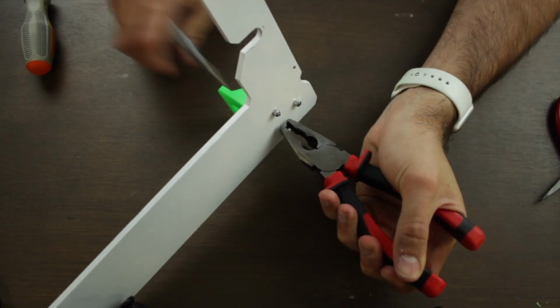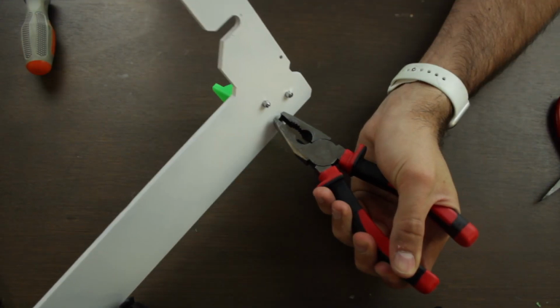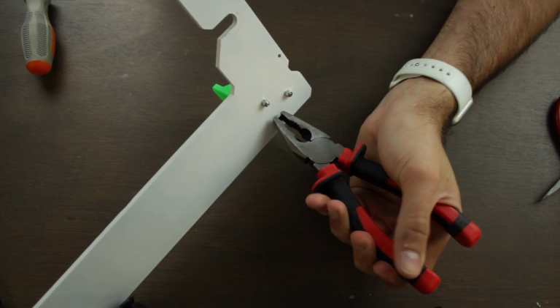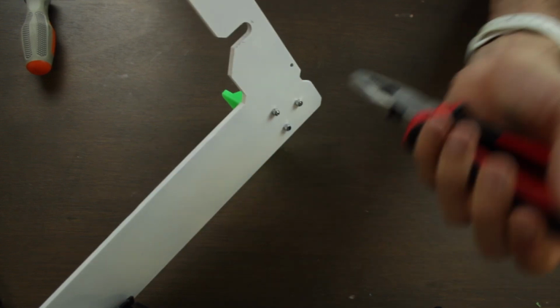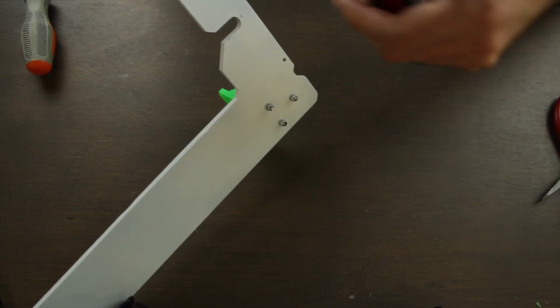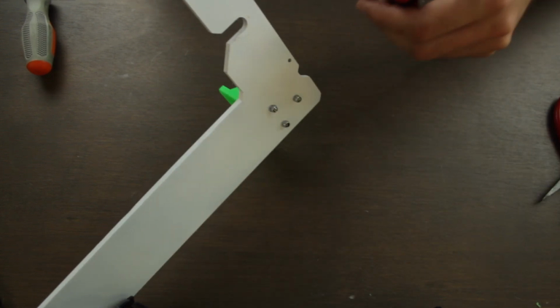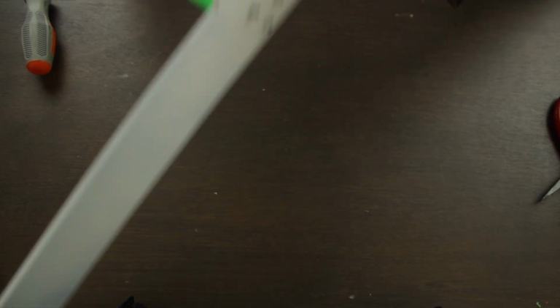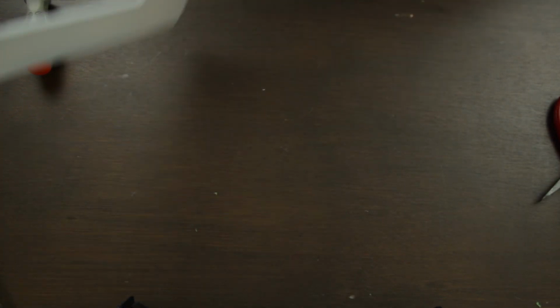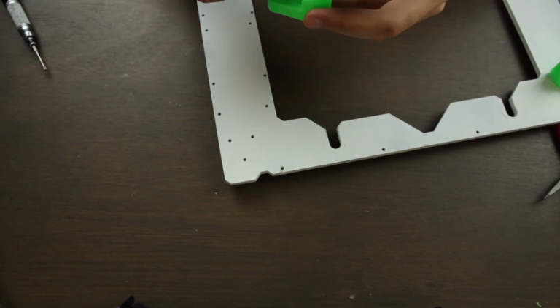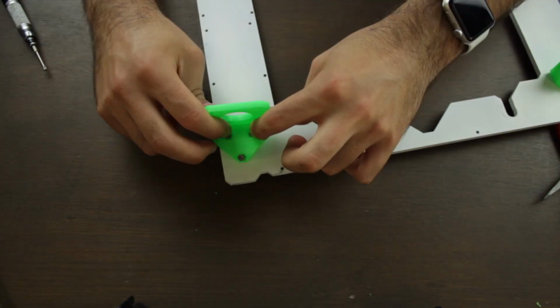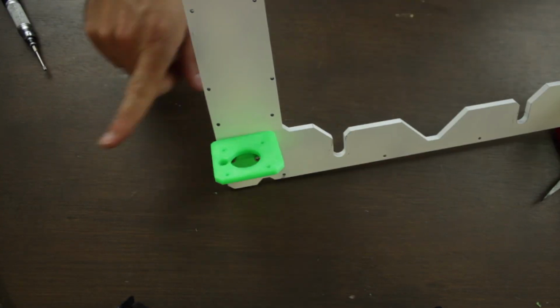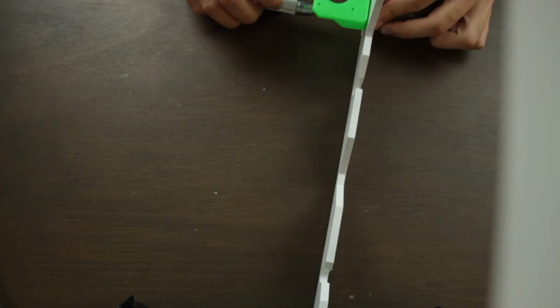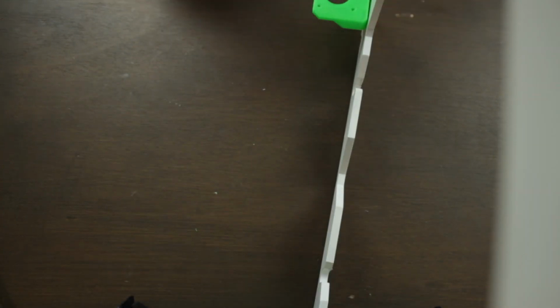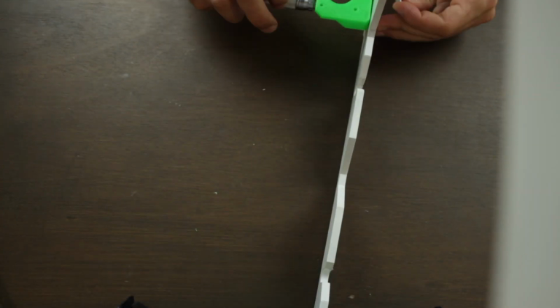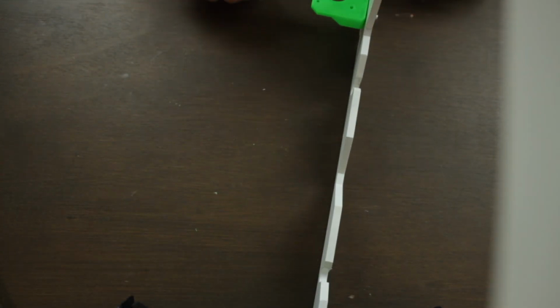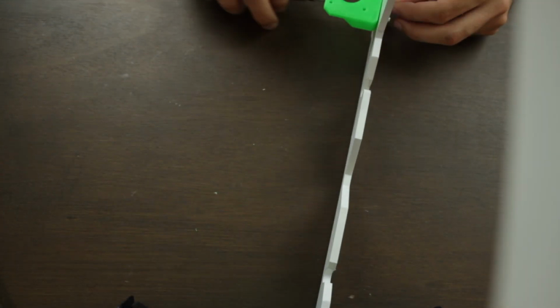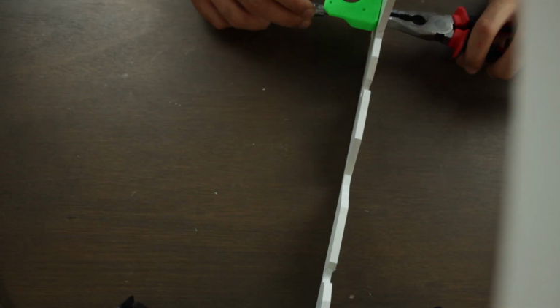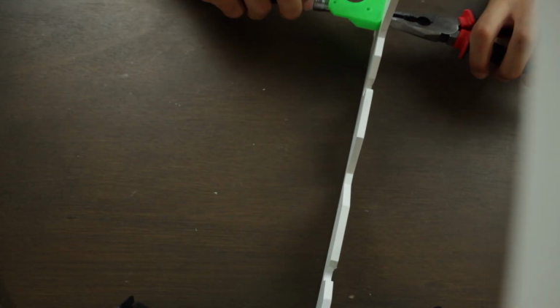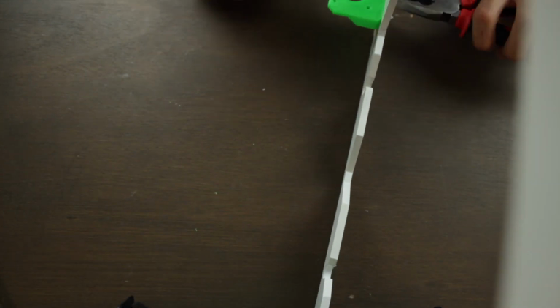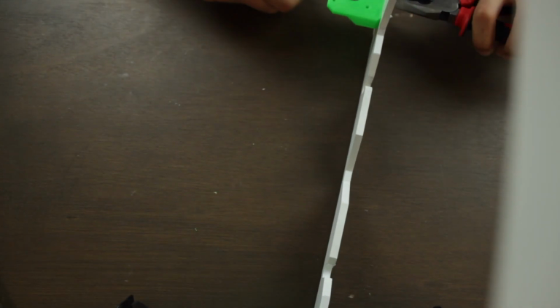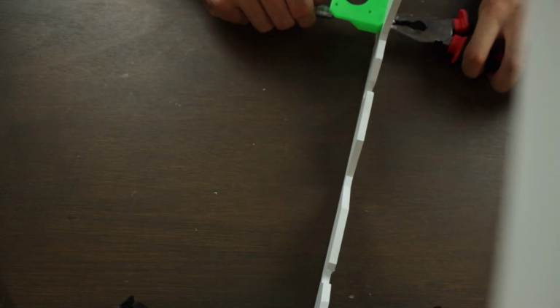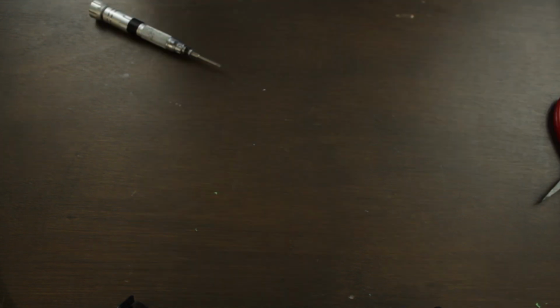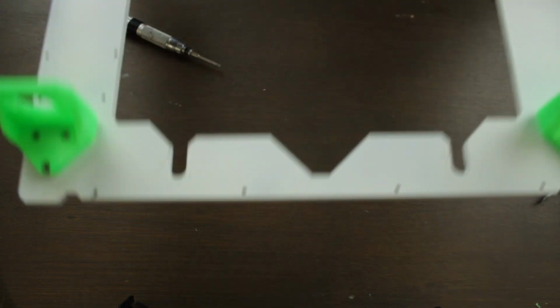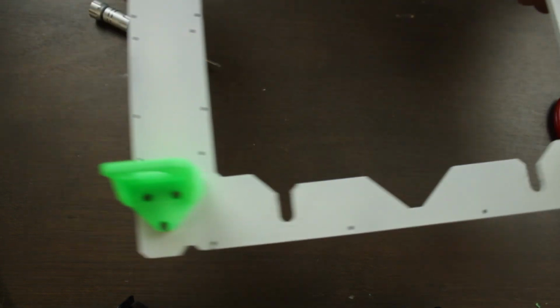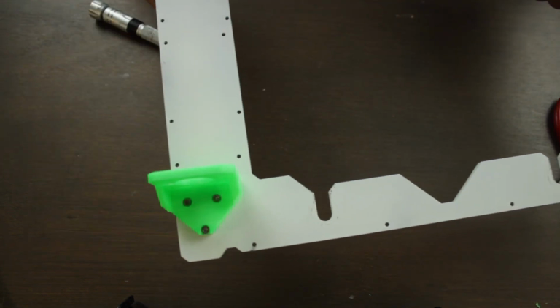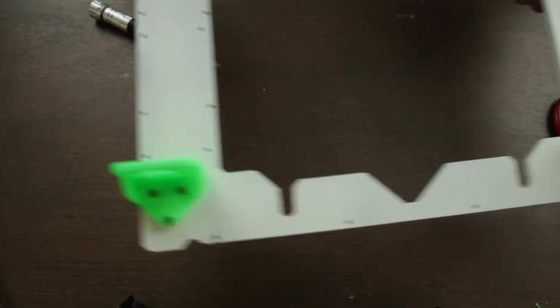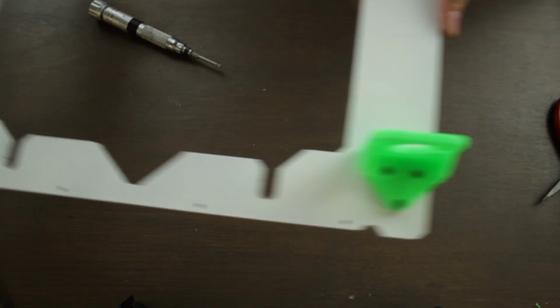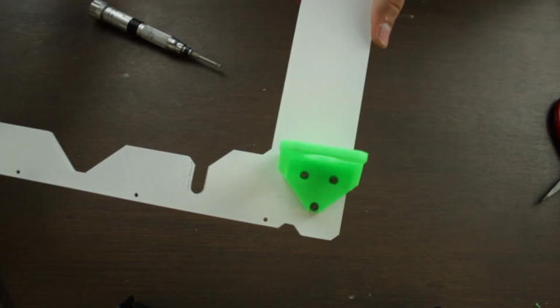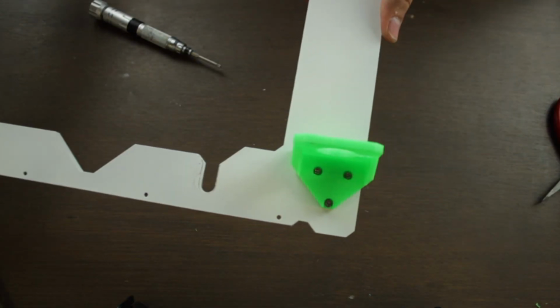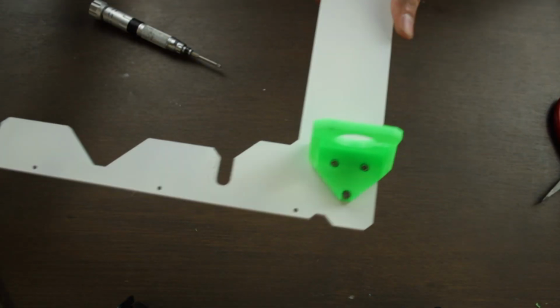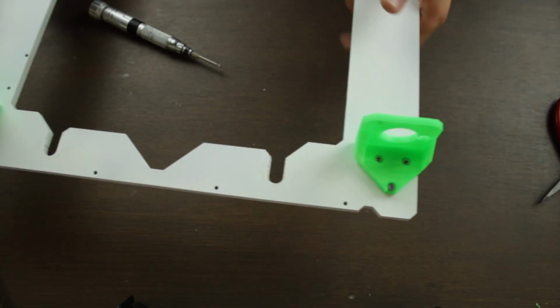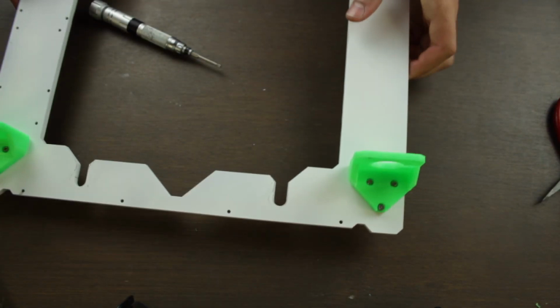Then we'll flip the whole build and attach the M3 nylon nuts from the back. Once we got it, we'll repeat the process with the other side real quick. And here we have the assembly of the 3D printed pieces complete.